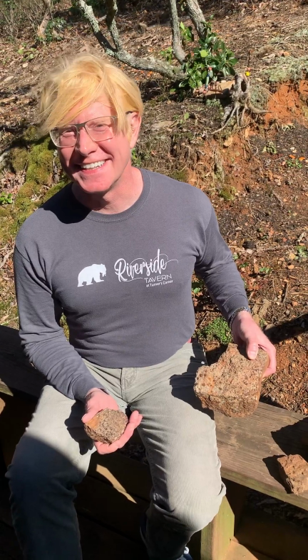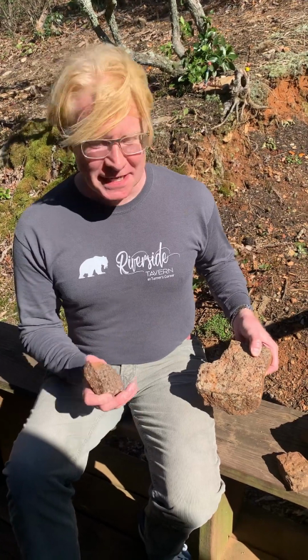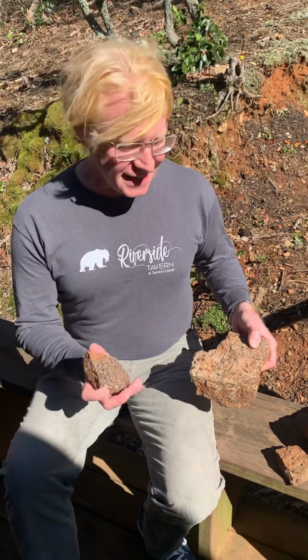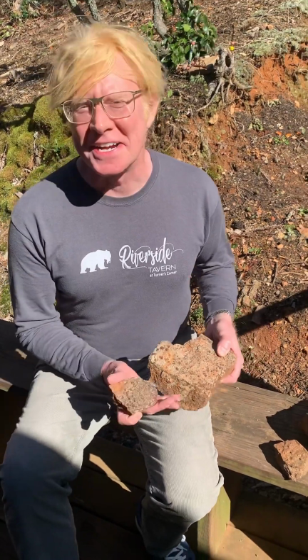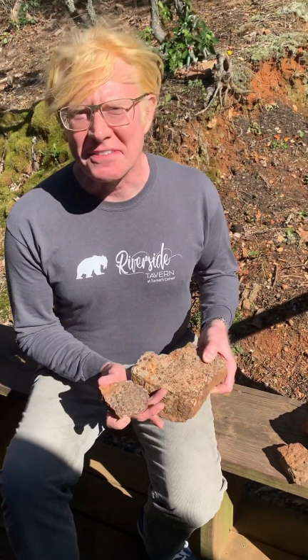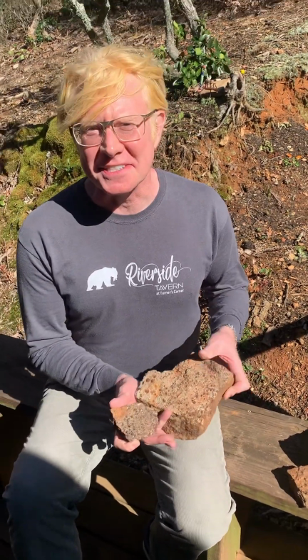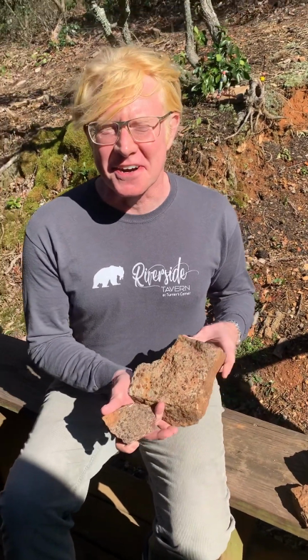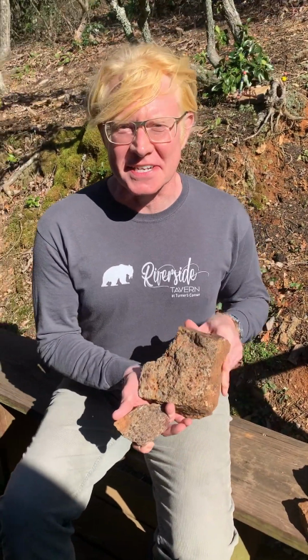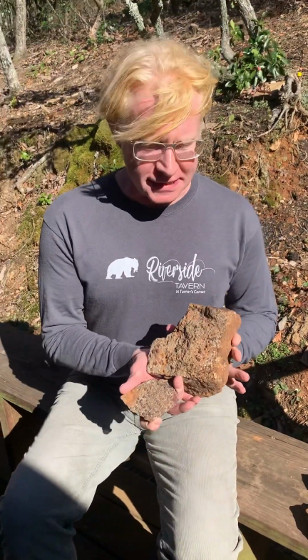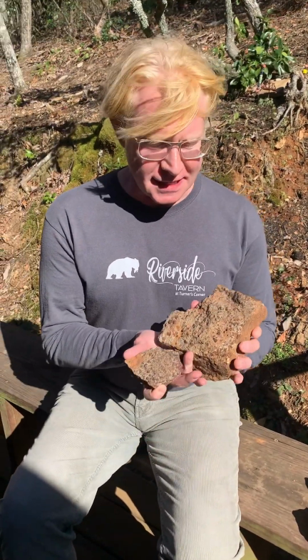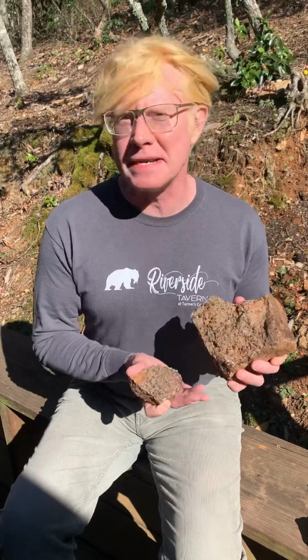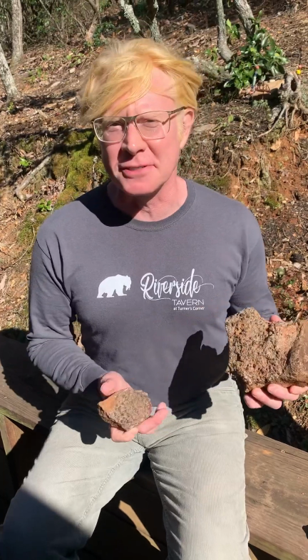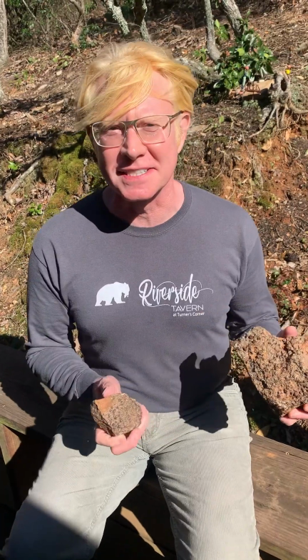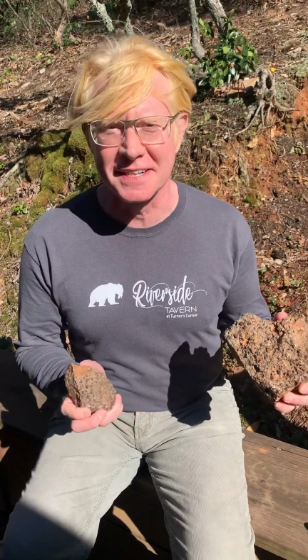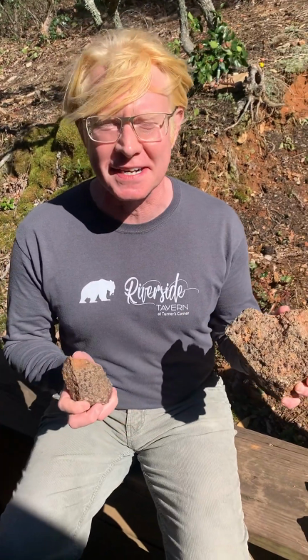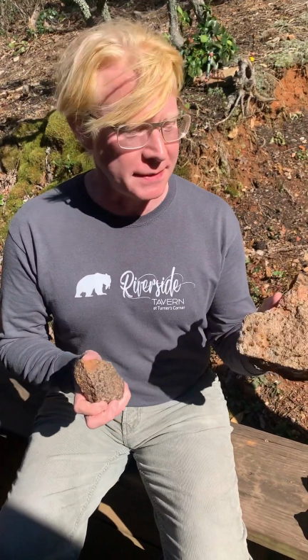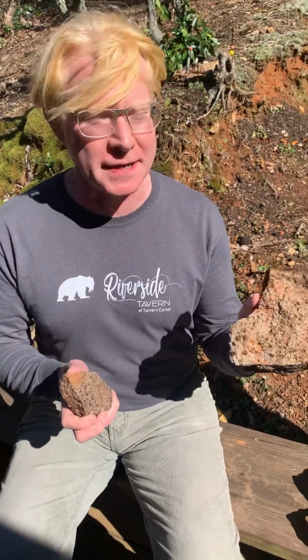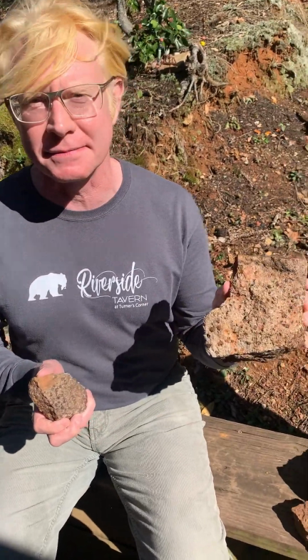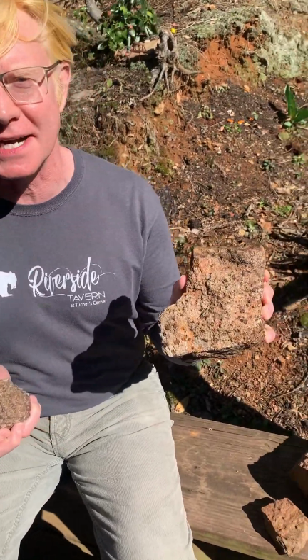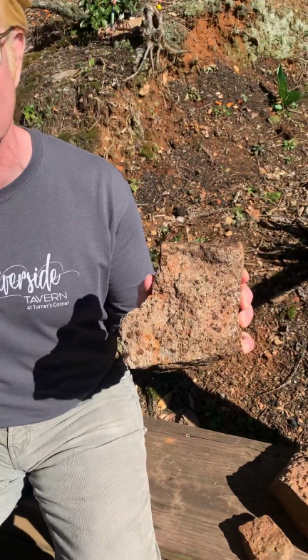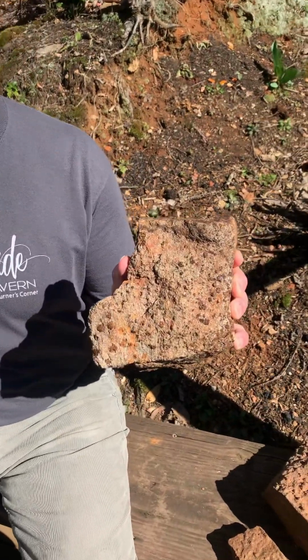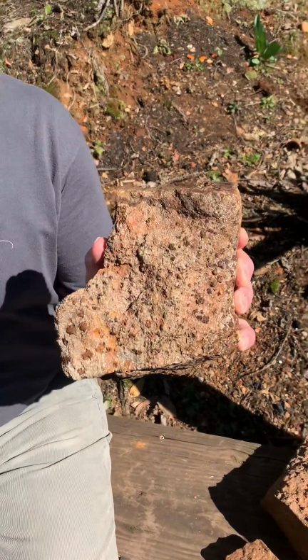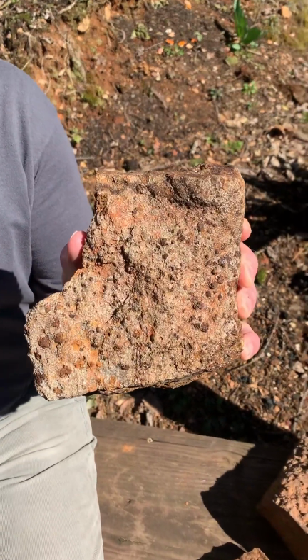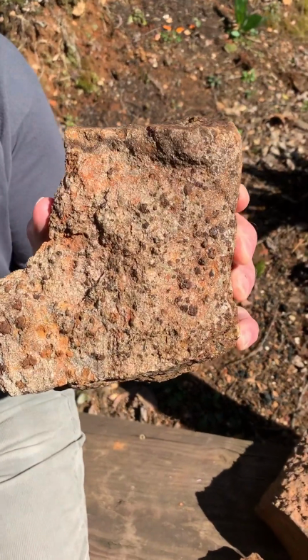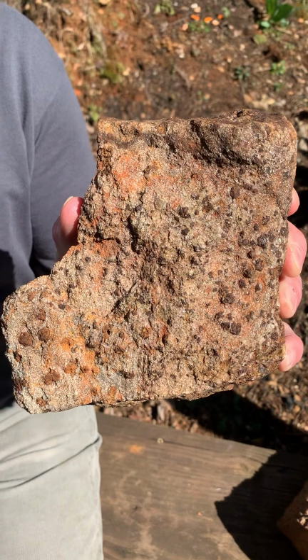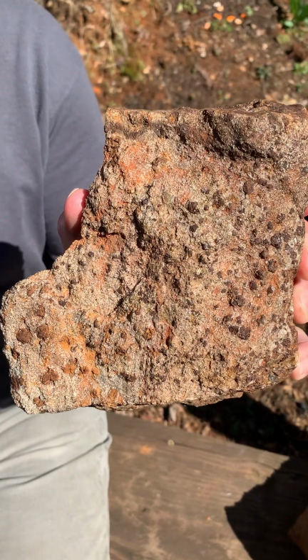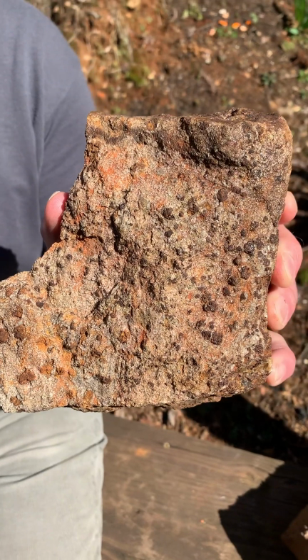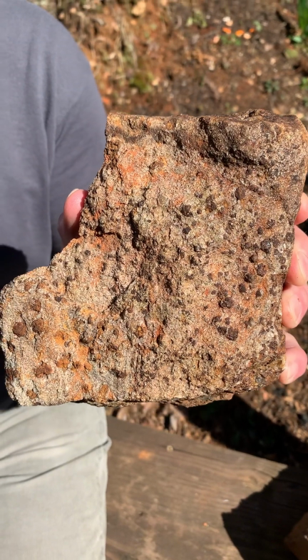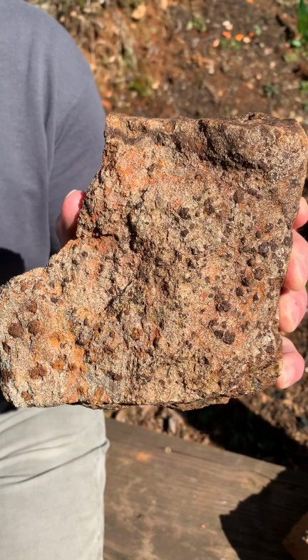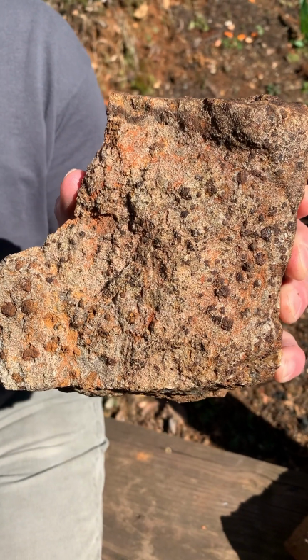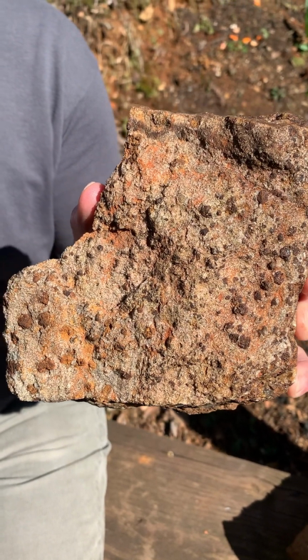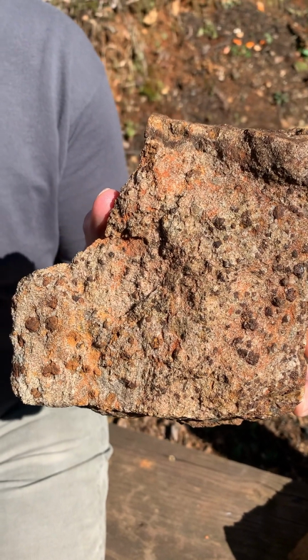Hi there! These are the garnets in matrix that we mined and rock hounded from a private location in Seneca, South Carolina.